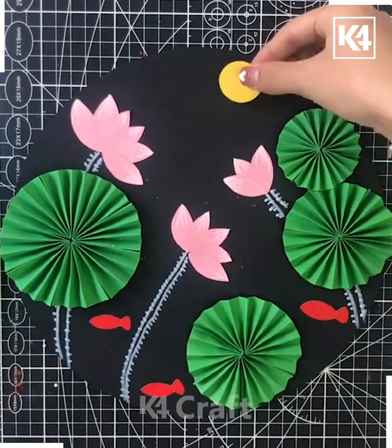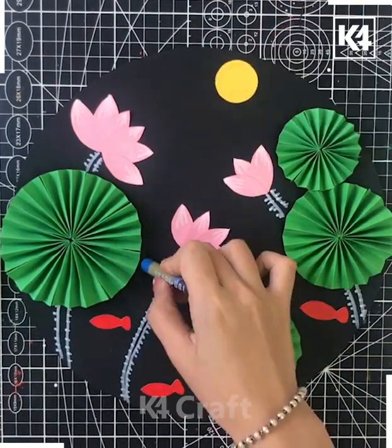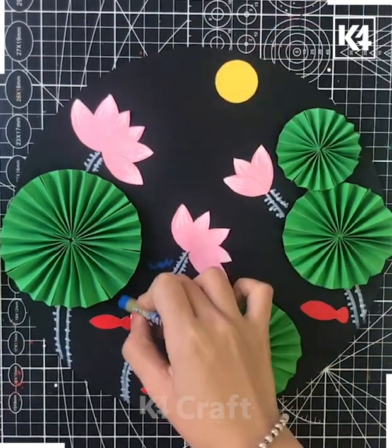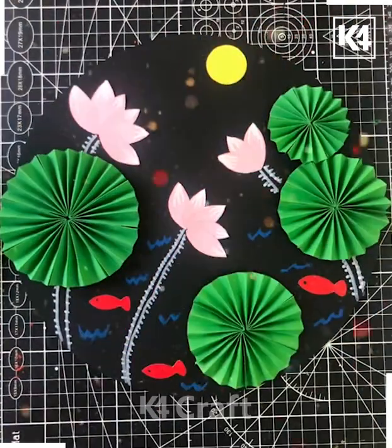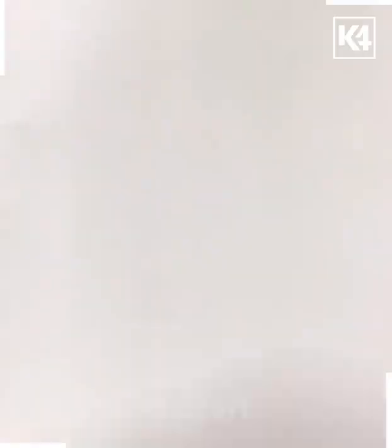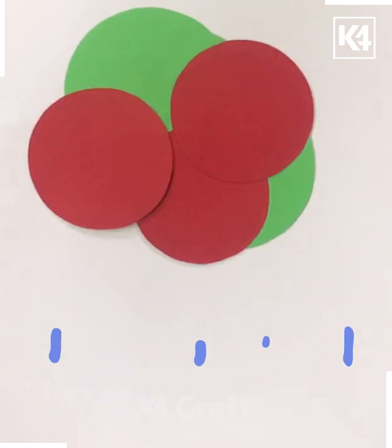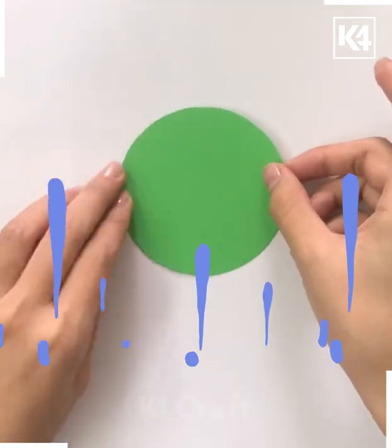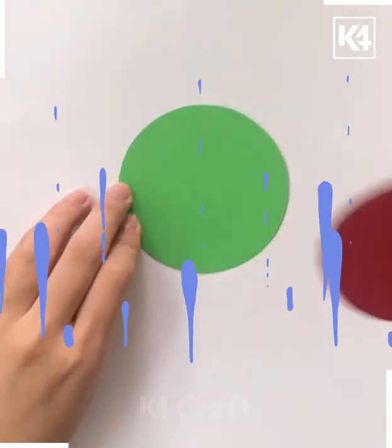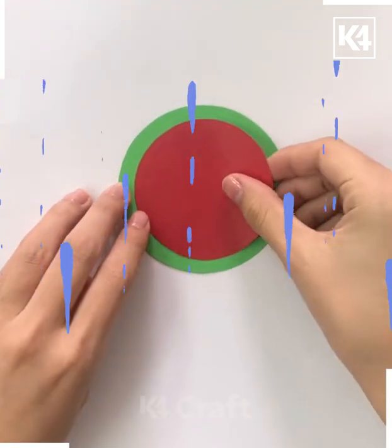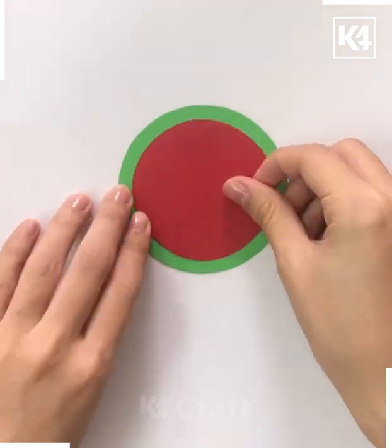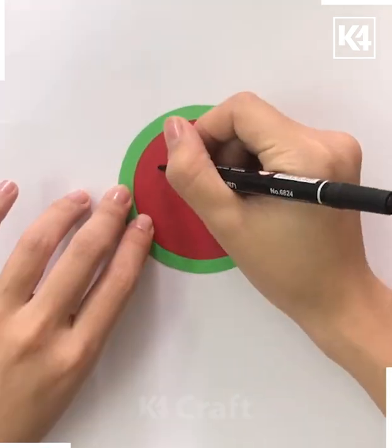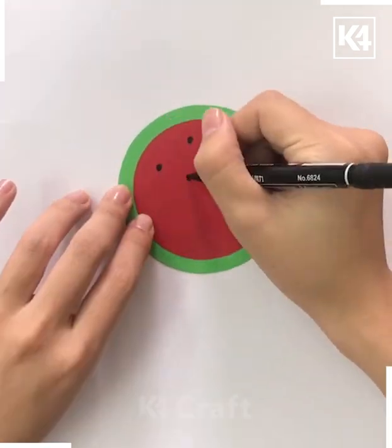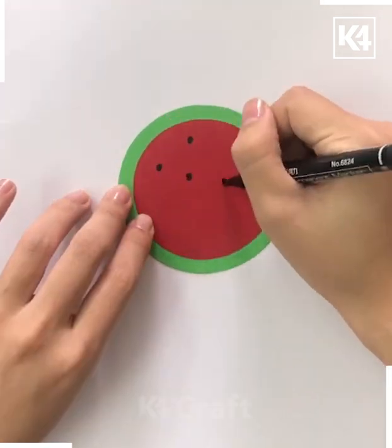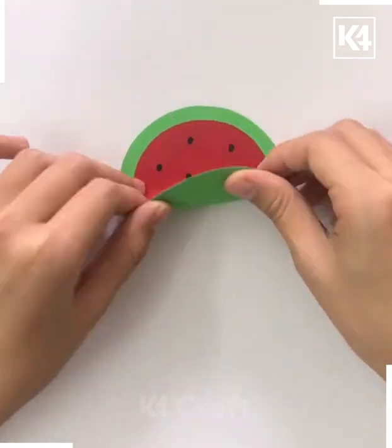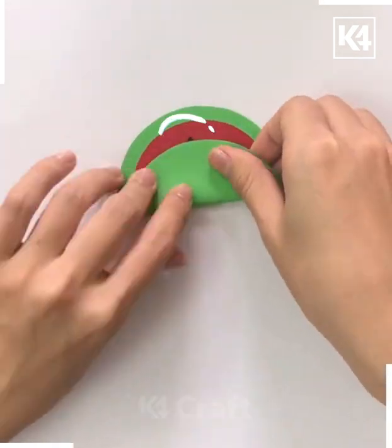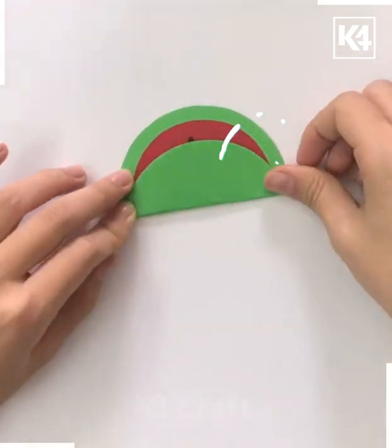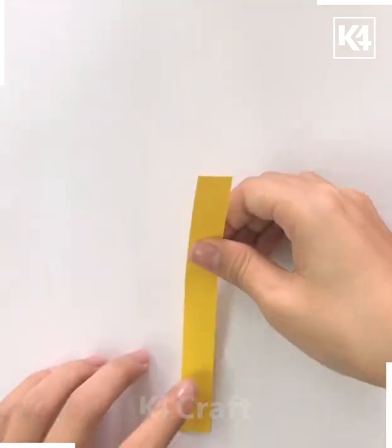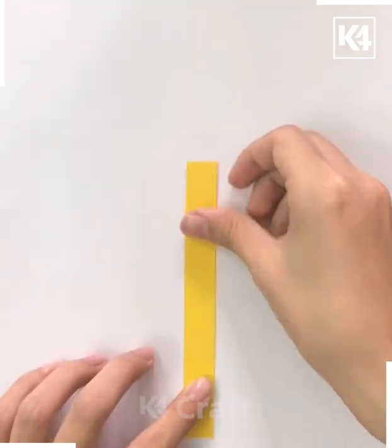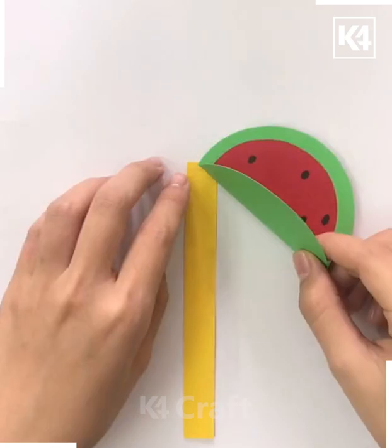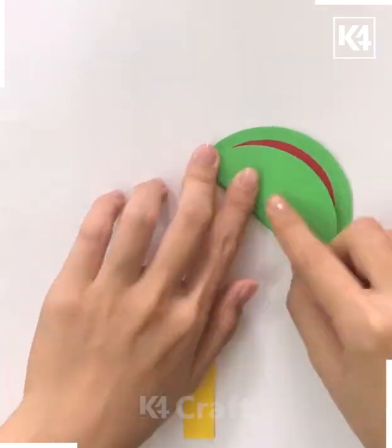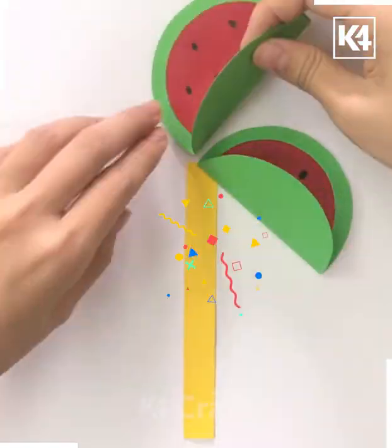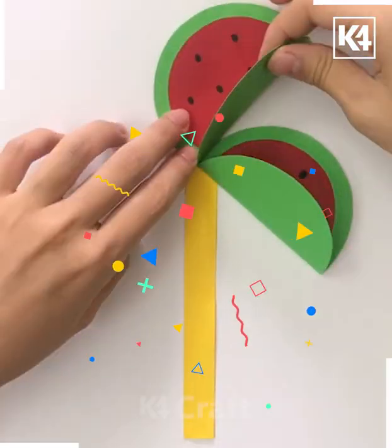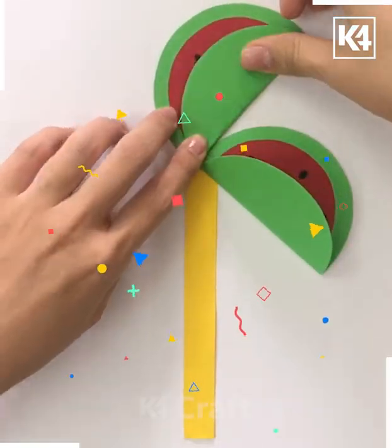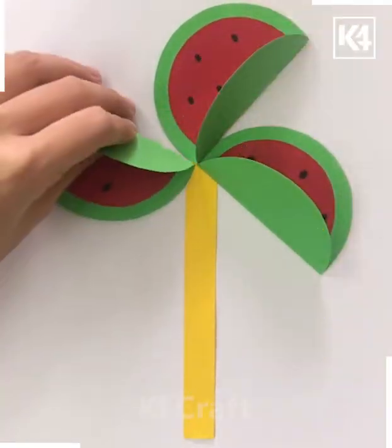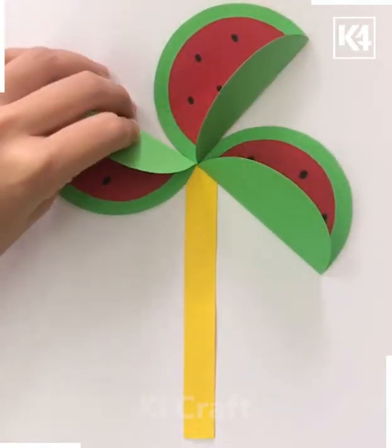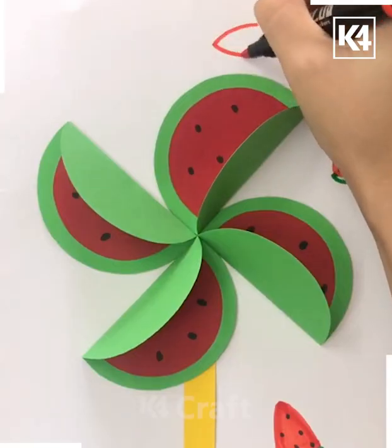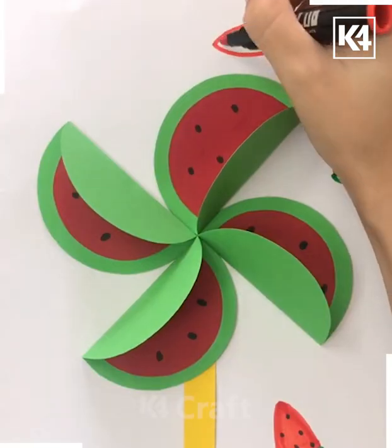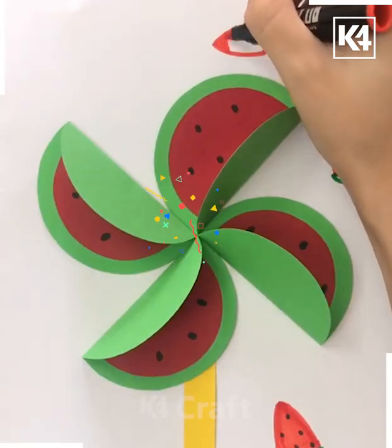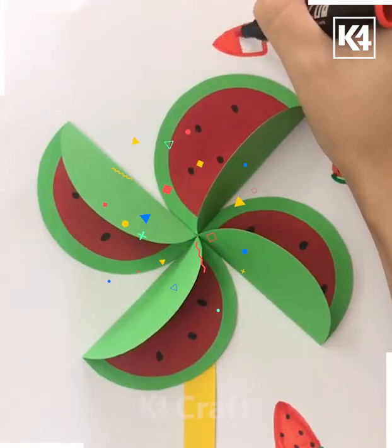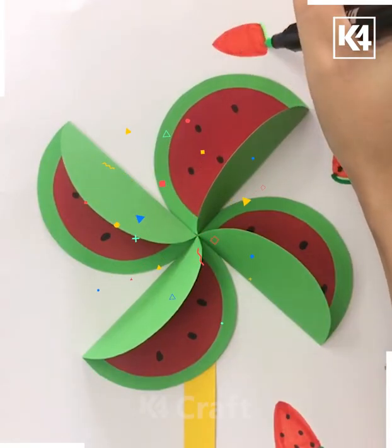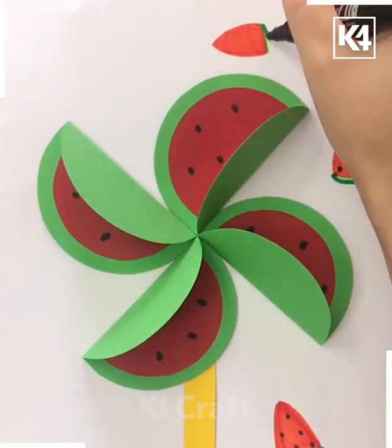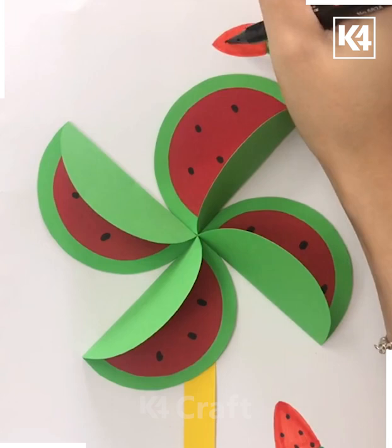In the next we are using a sort of circular sheet. Here we have taken green and red sheet — basically it's shaped like a watermelon — making a wheel-like structure, so it's another way of creativity.